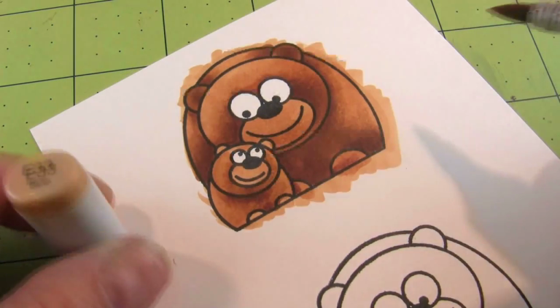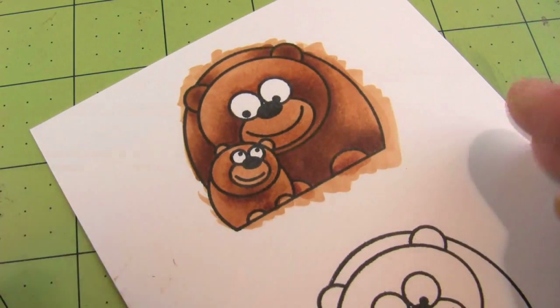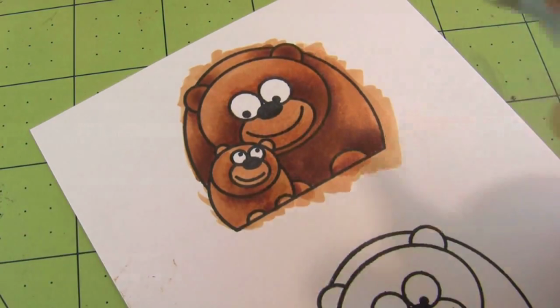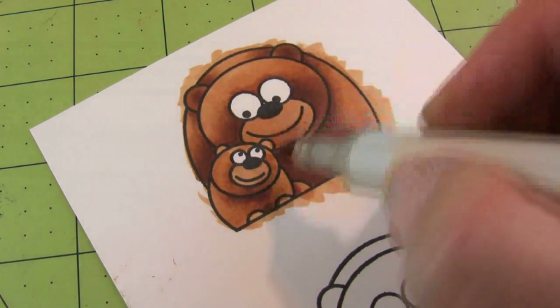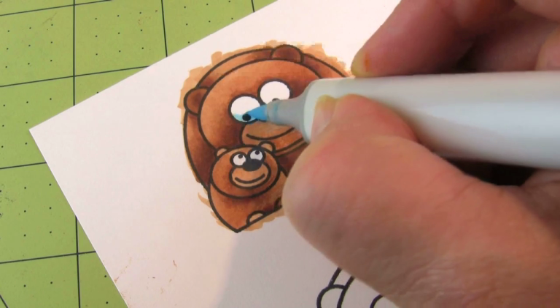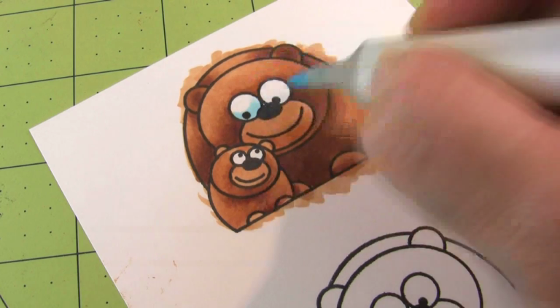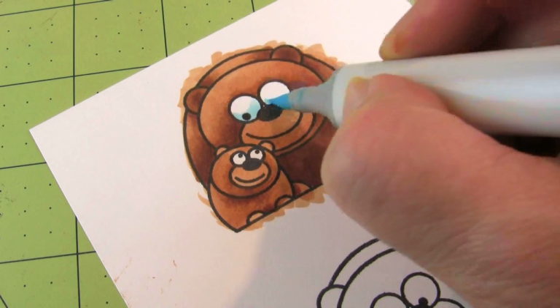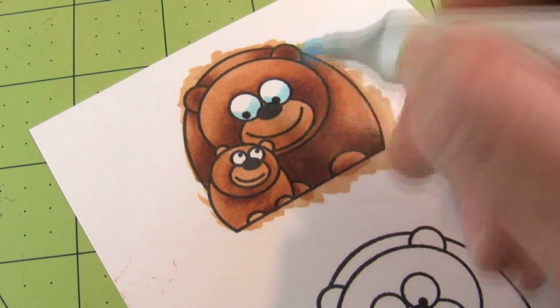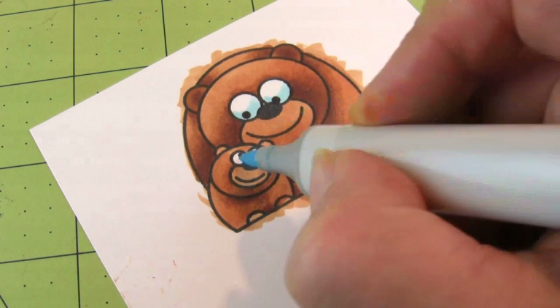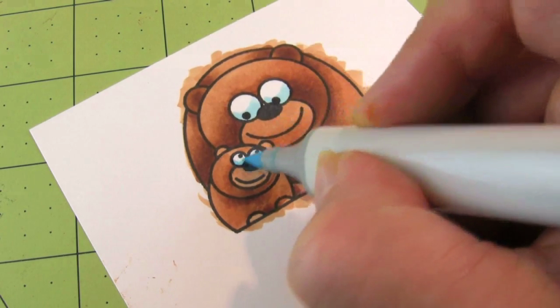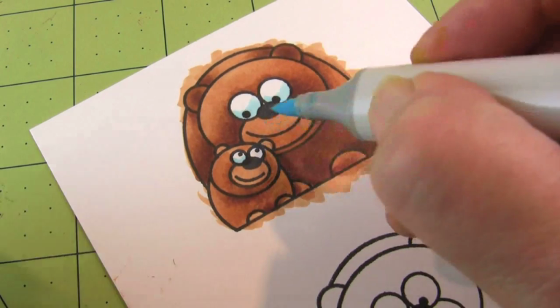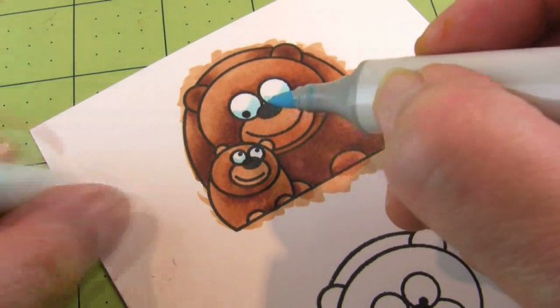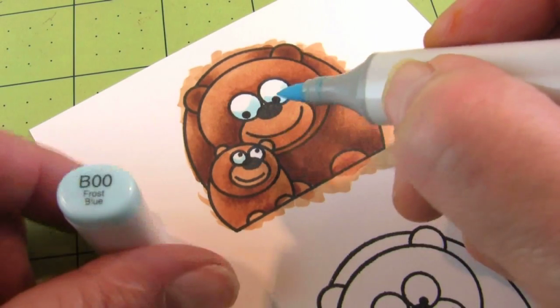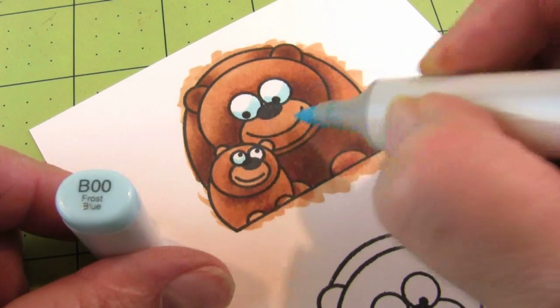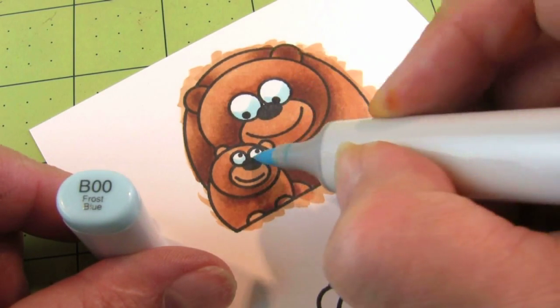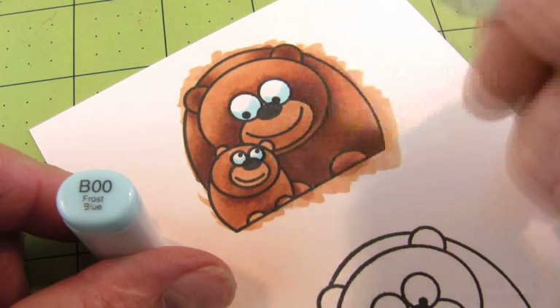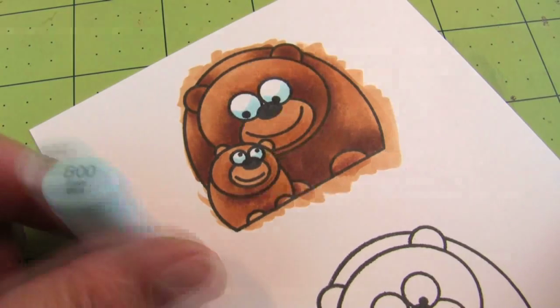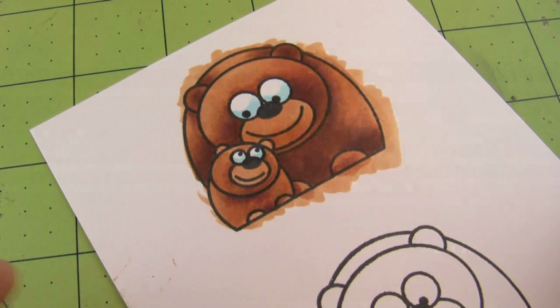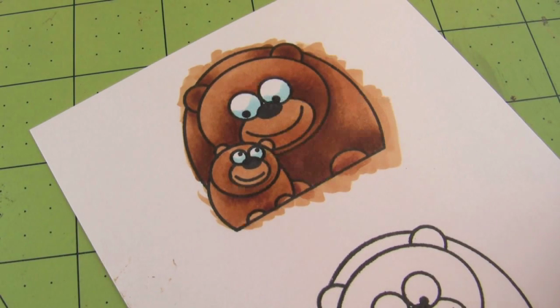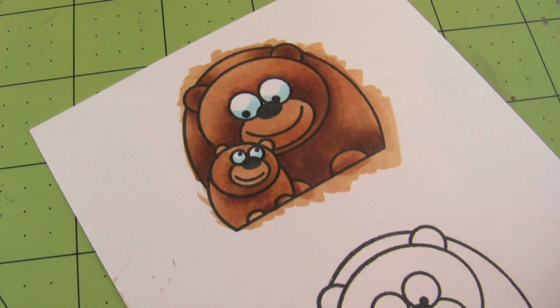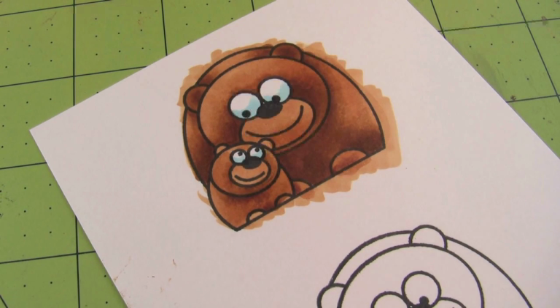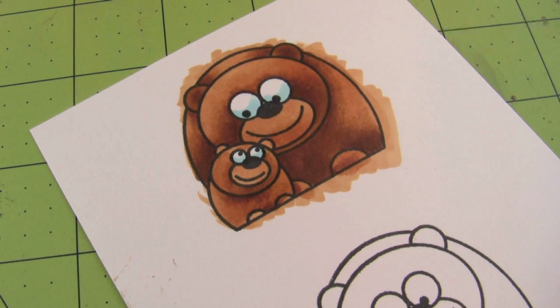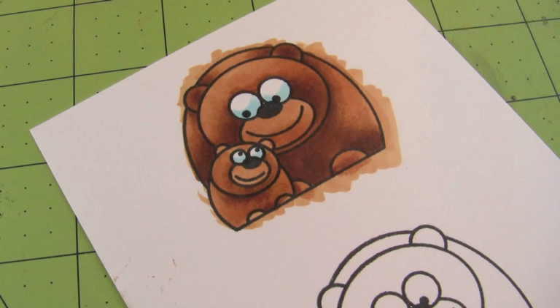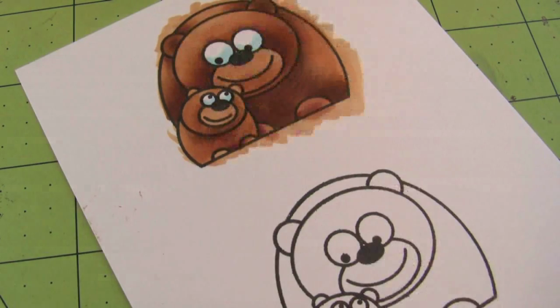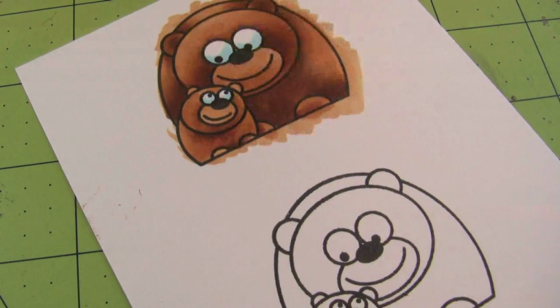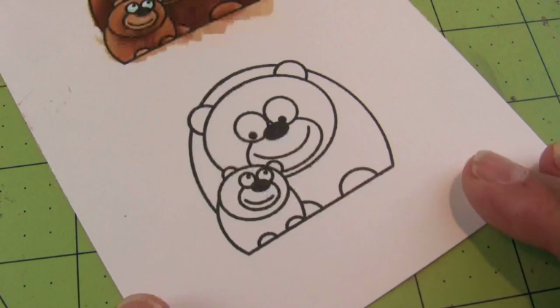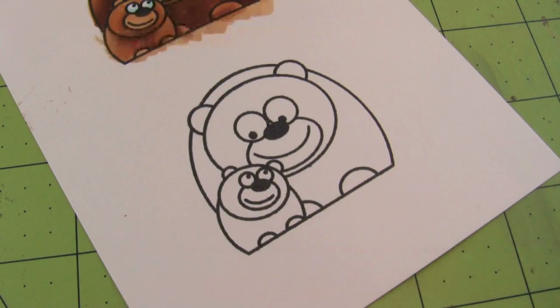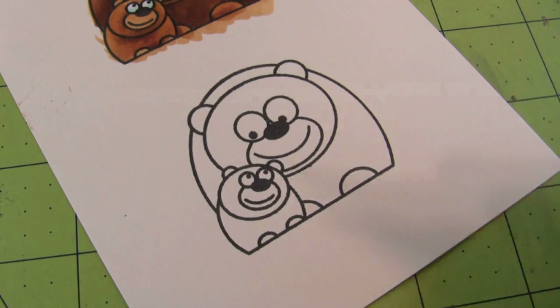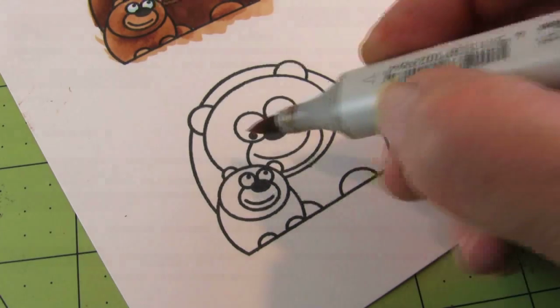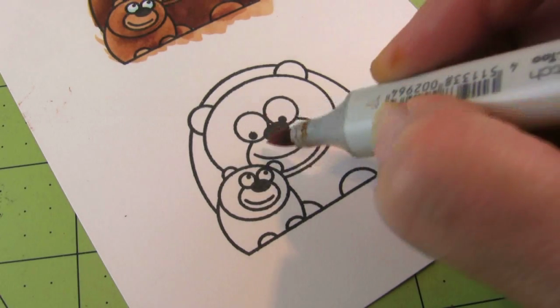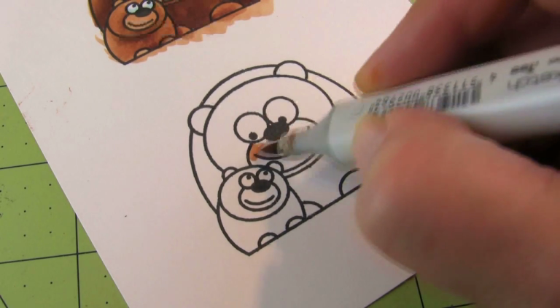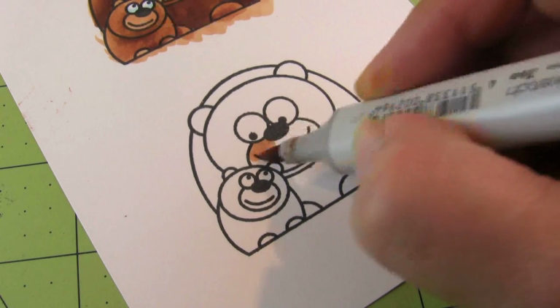Our bear is almost done. We have one final touch: on the eyes I always like to take a little light blue, either a B000 or B0000, and do just a little C-shape on the bottom of the eyes — that gives them a little depth.